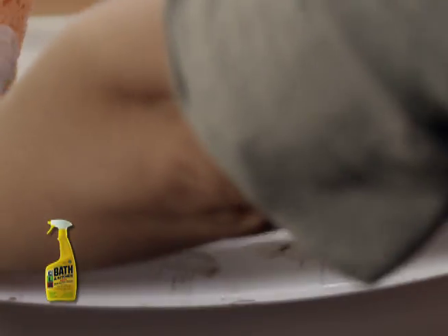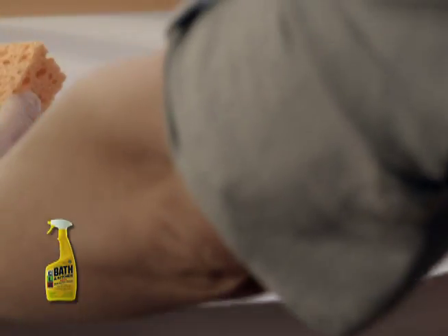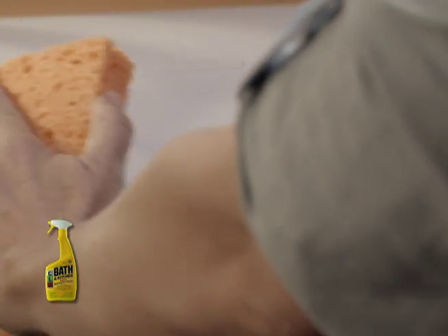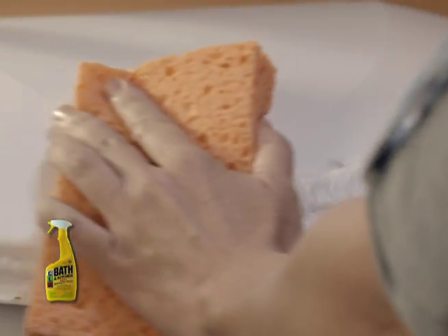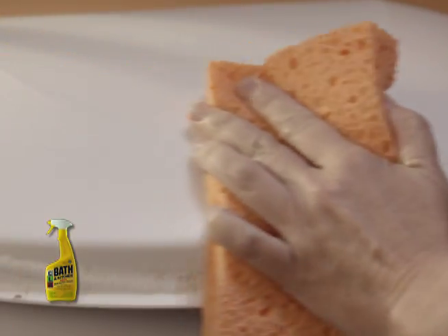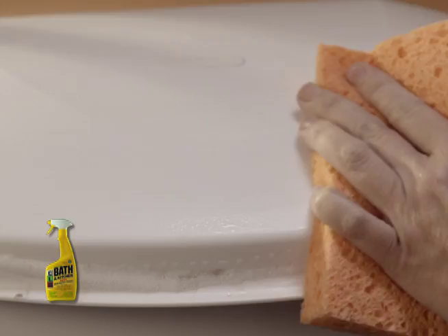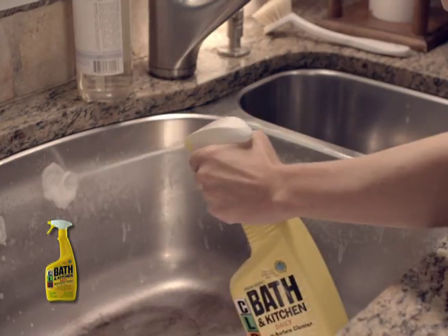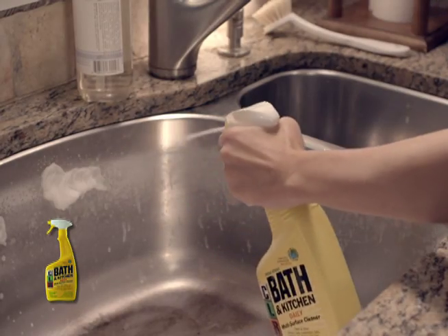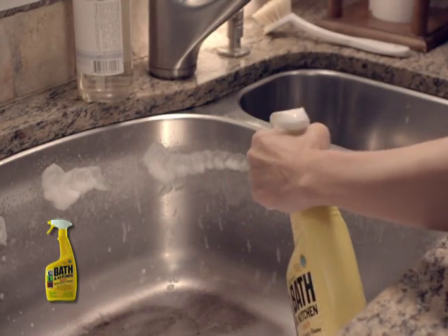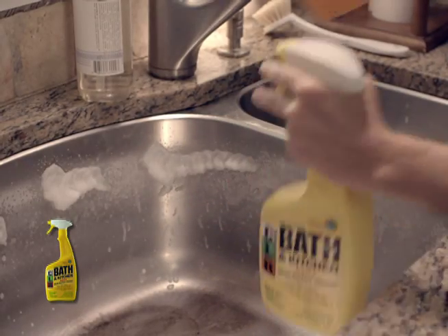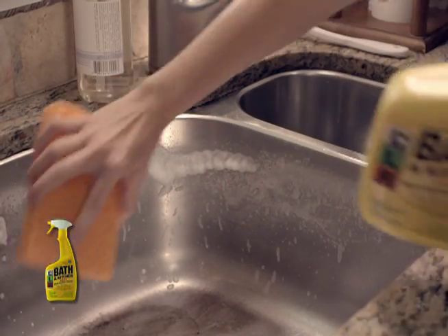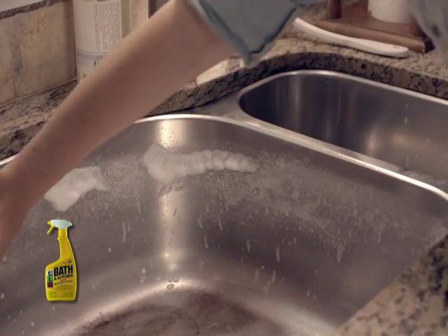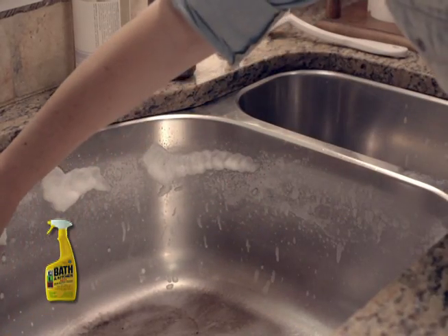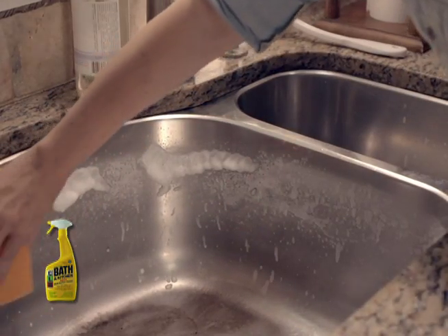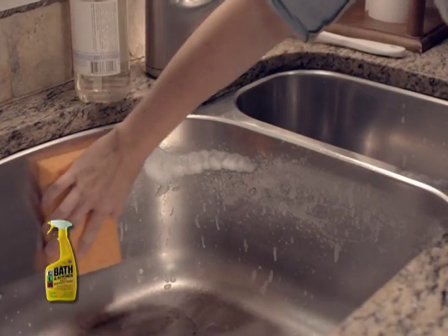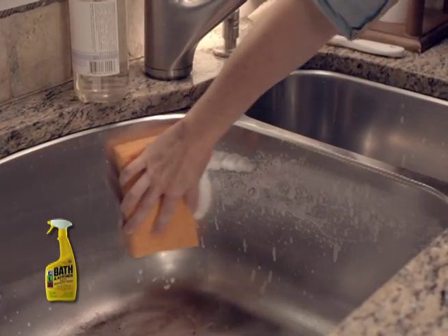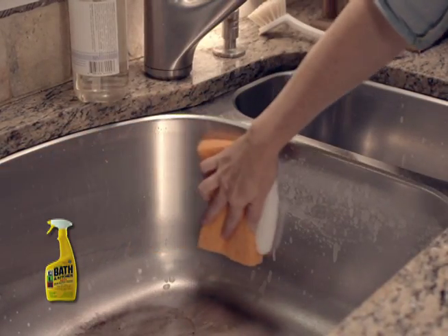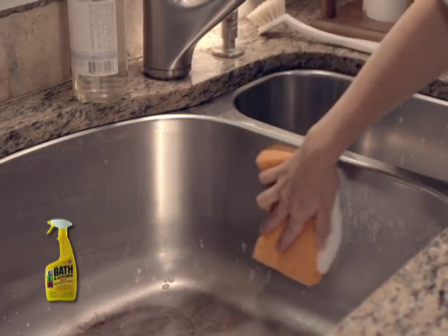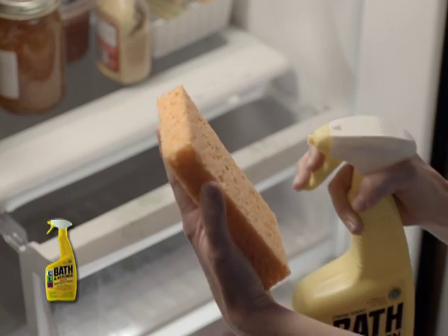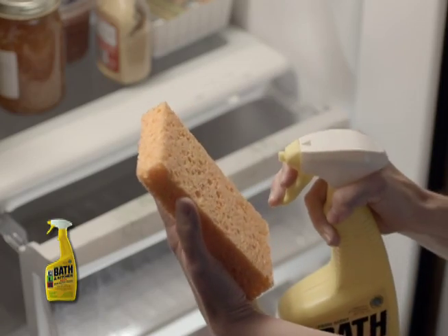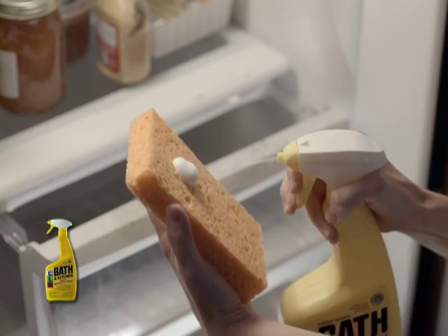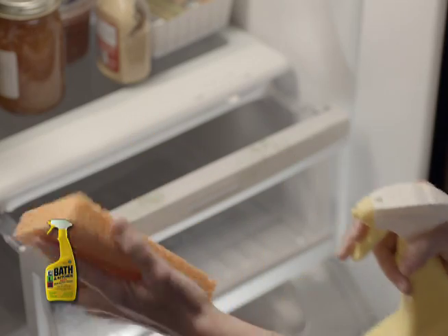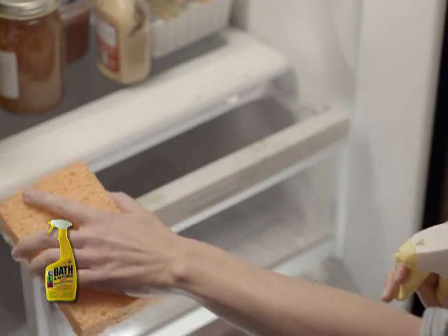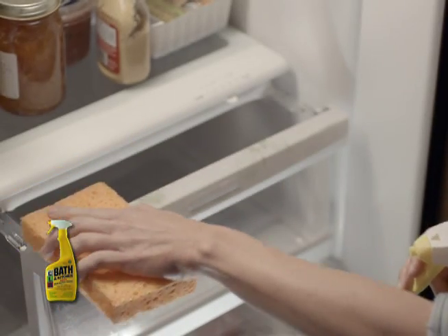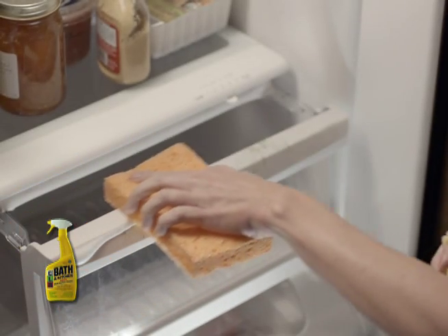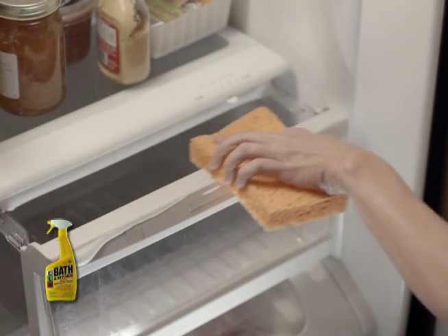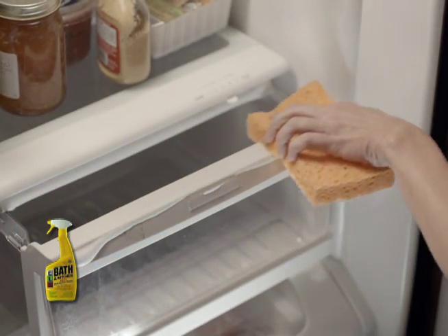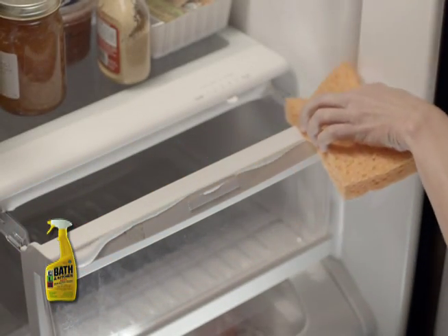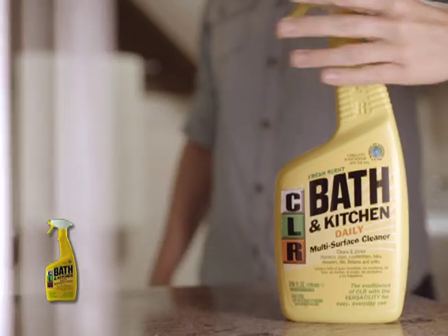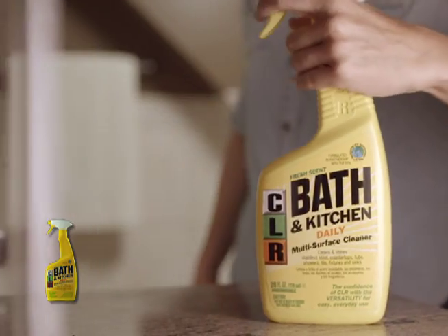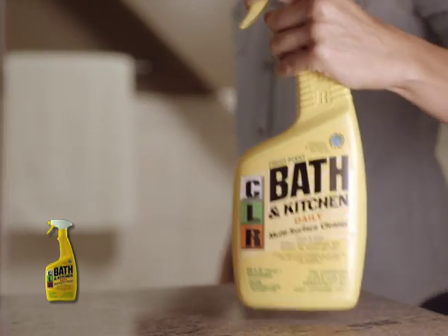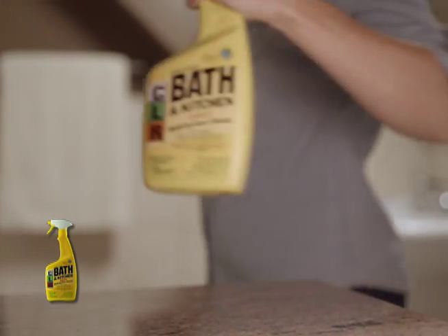Whether it's ground-in grime that's built up over time, heavy dulling residue that's left behind, or simple regular cleaning, an easy wipe and CLR Bath & Kitchen takes it out fast.